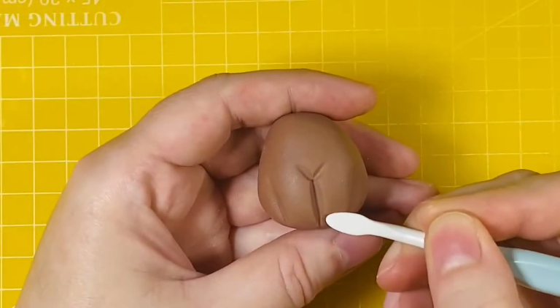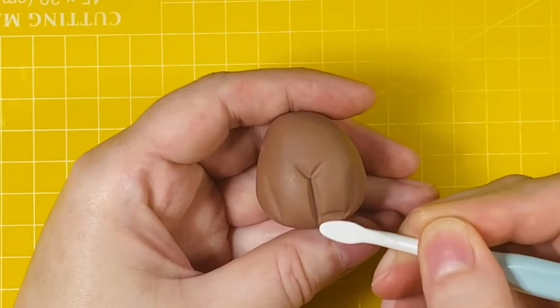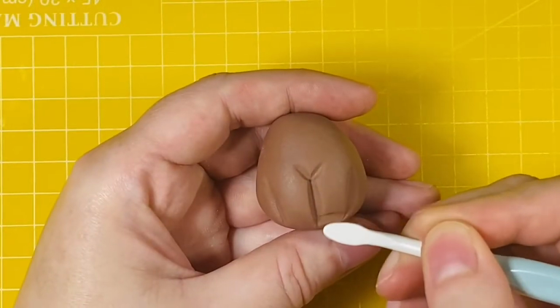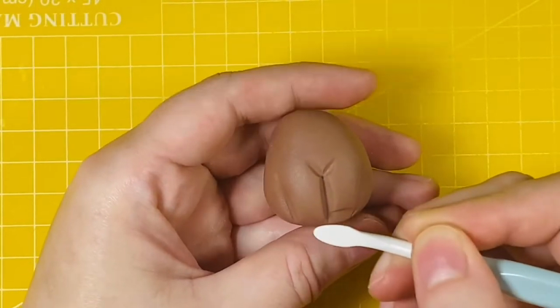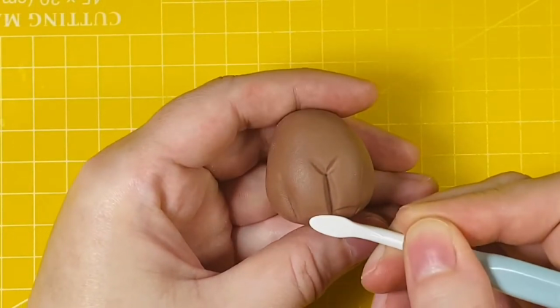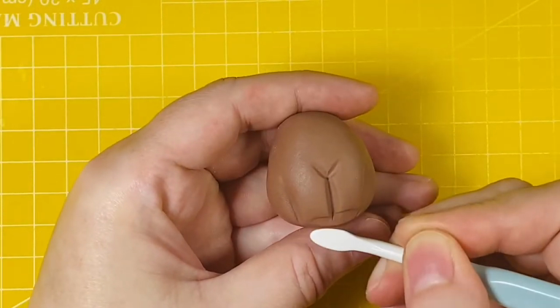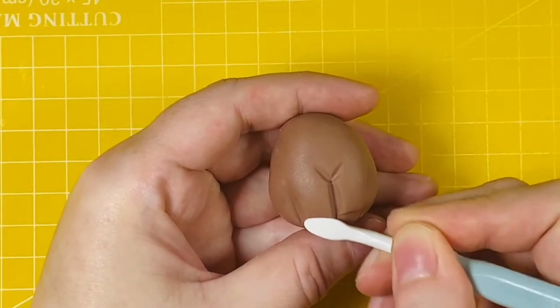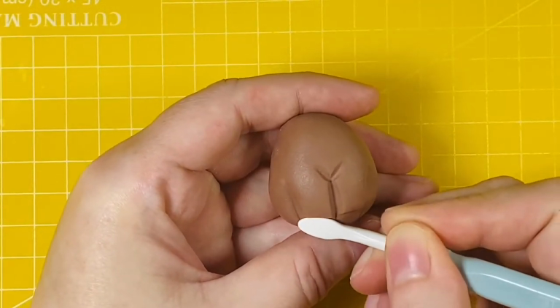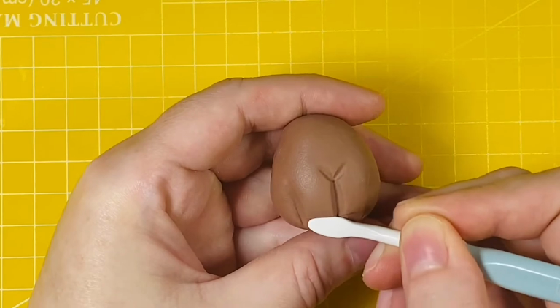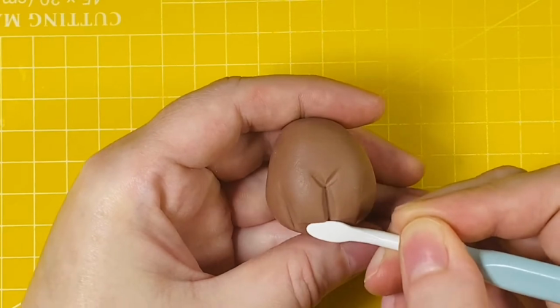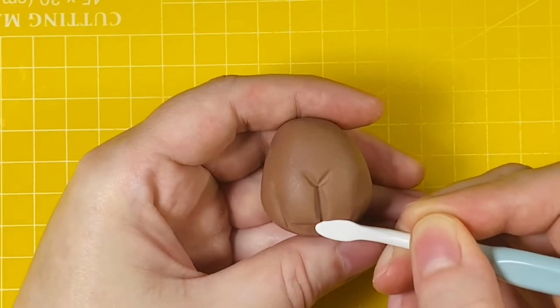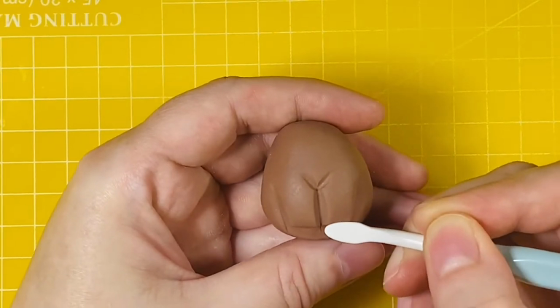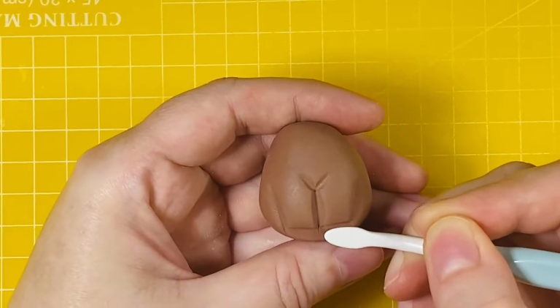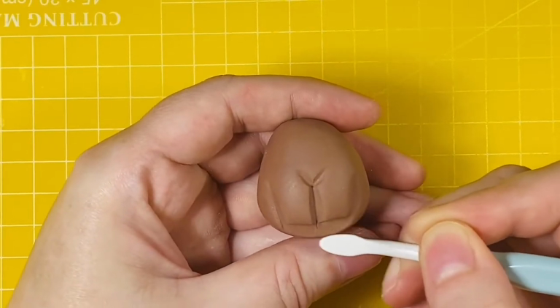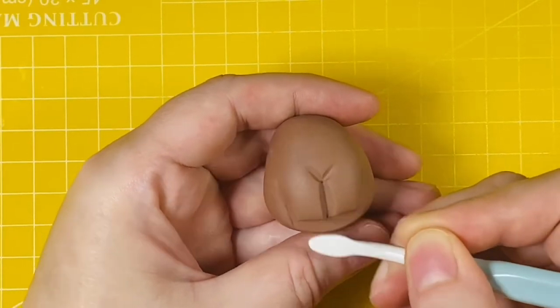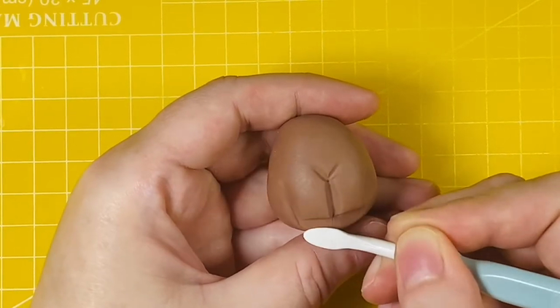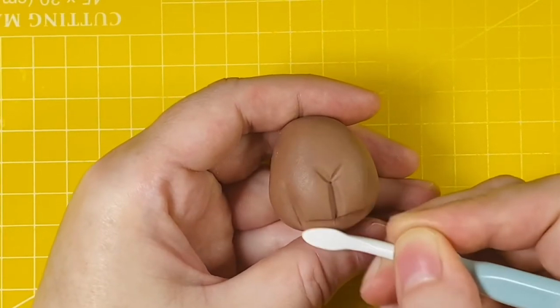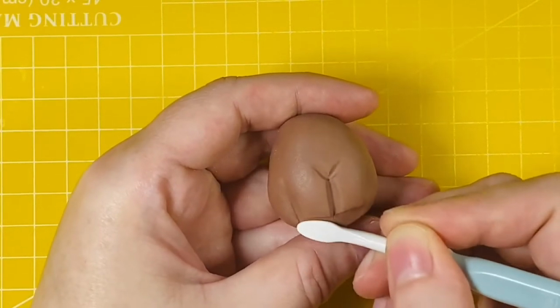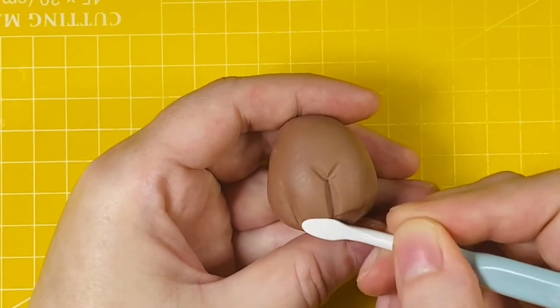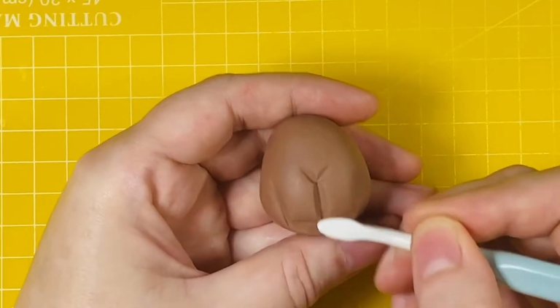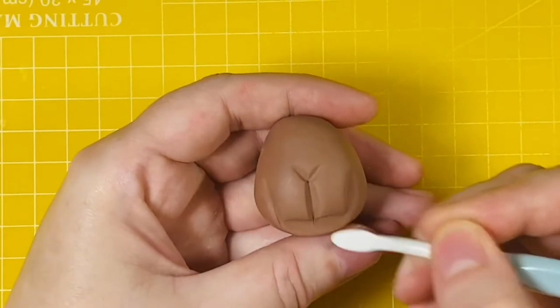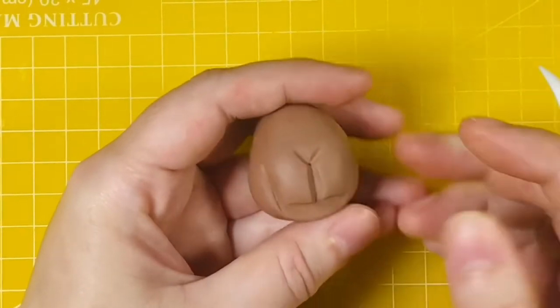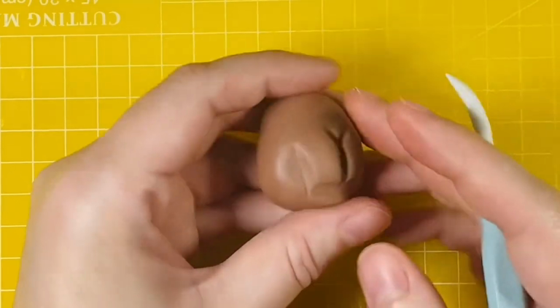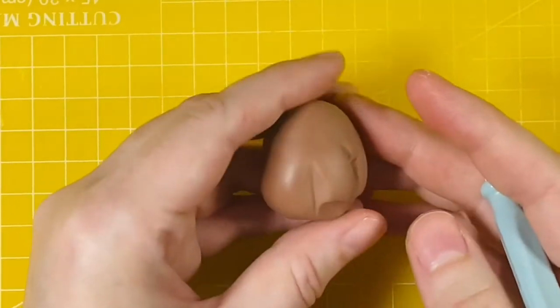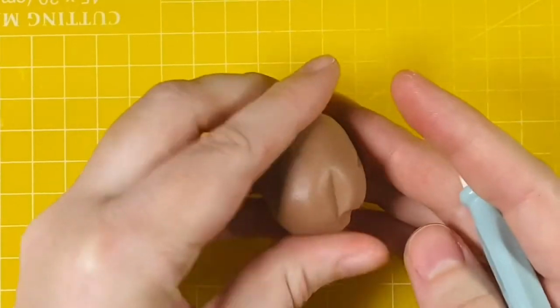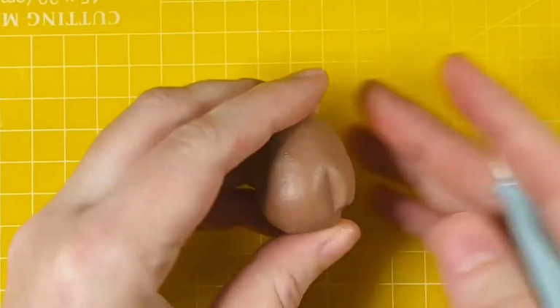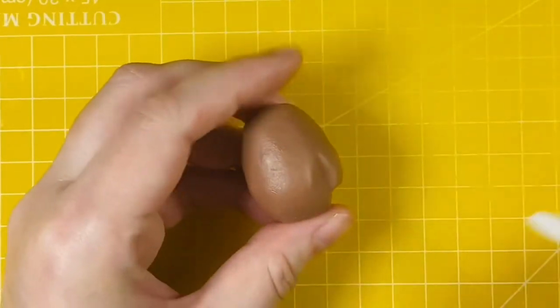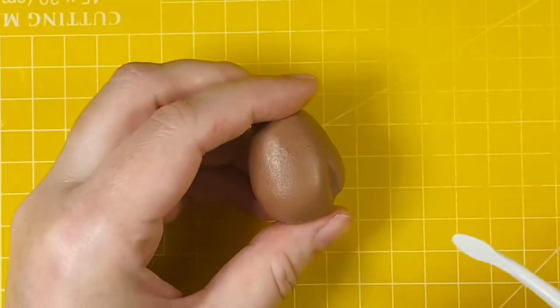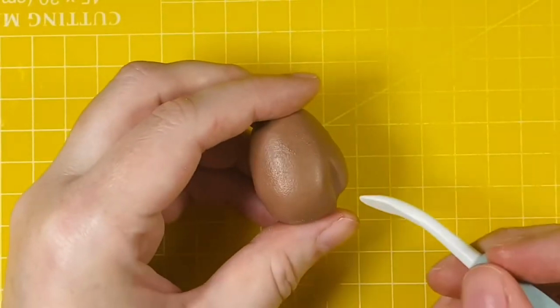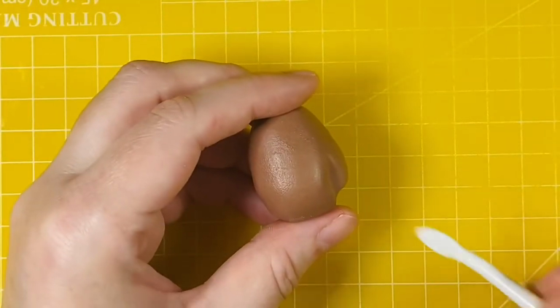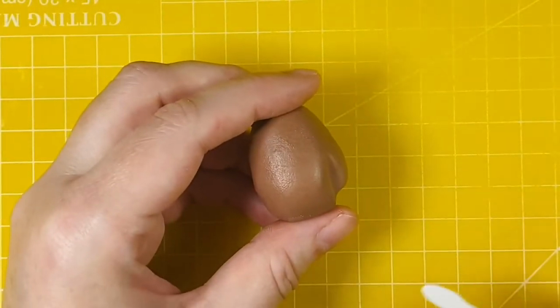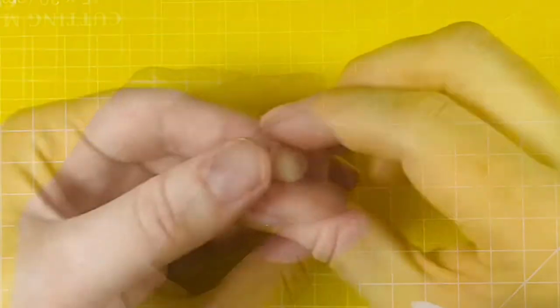Next I'm creating a space for the hooves to sit at the bottom of the legs, so I'm just using the wide end of the dresden tool to push the paste backwards. And here's a view from the side so you can see the paste I've pushed back now sits flush with the rest of the body.